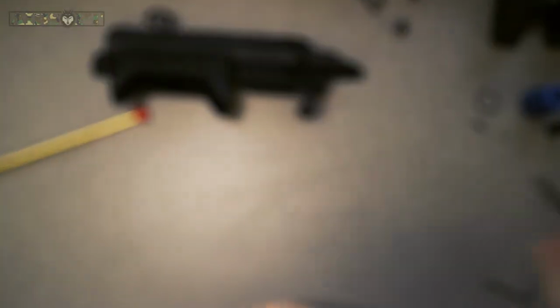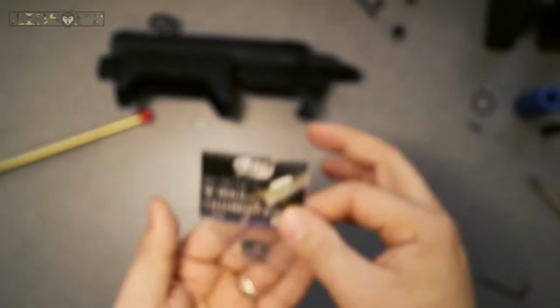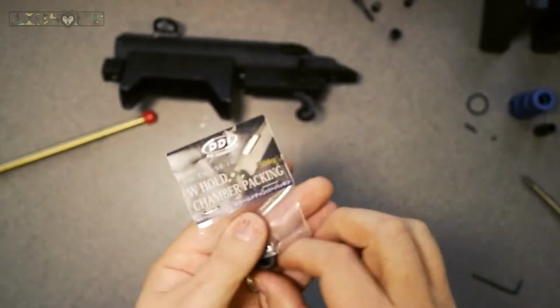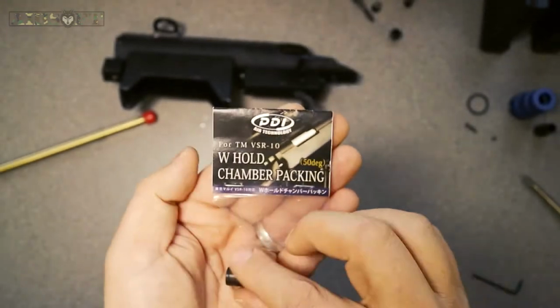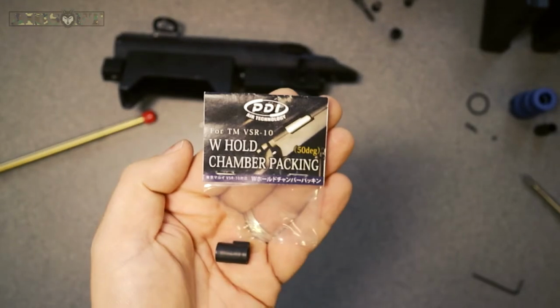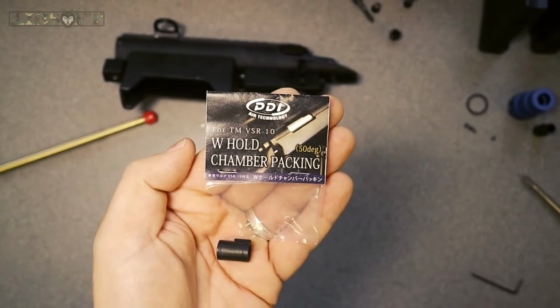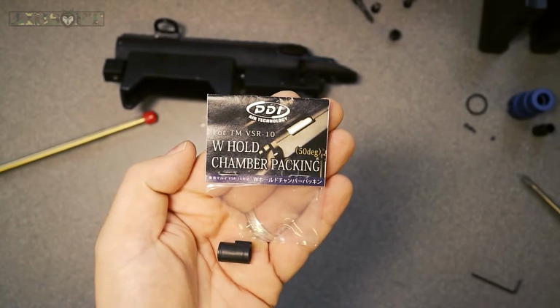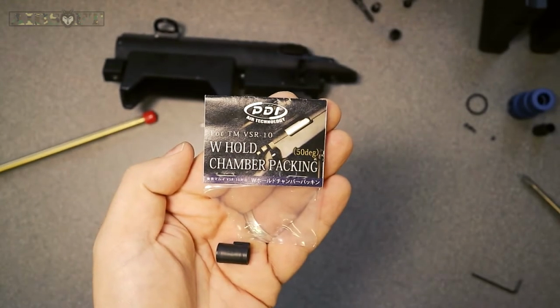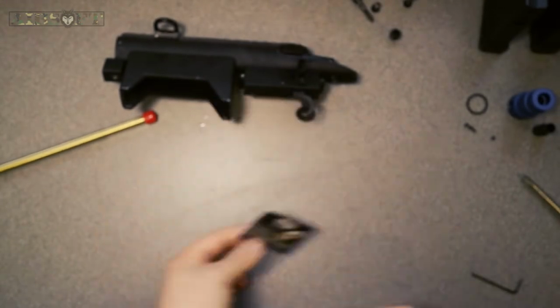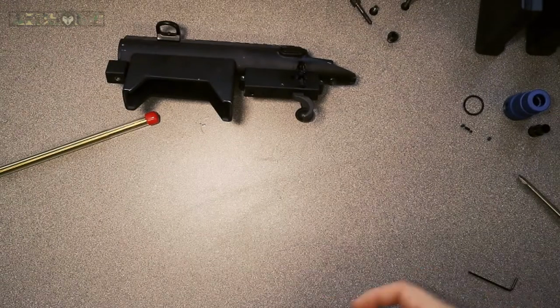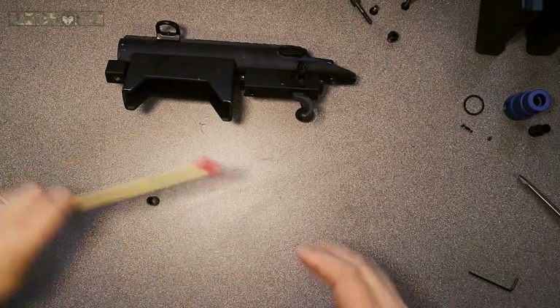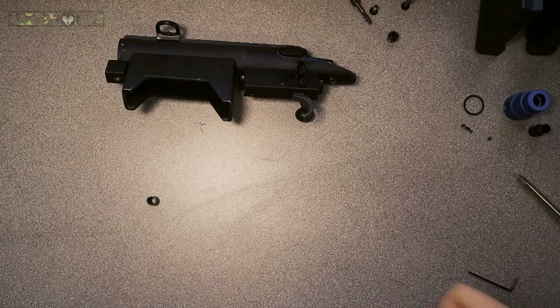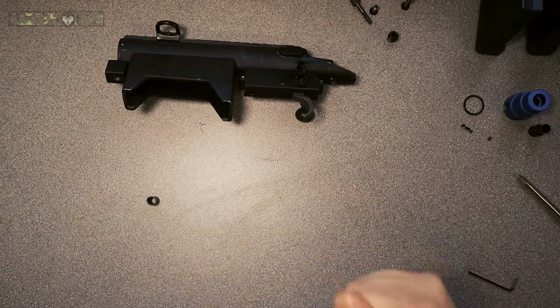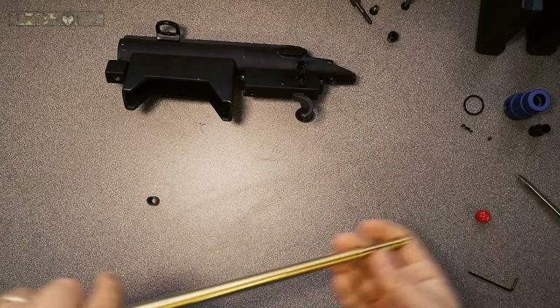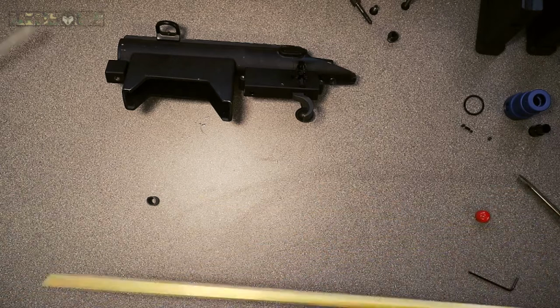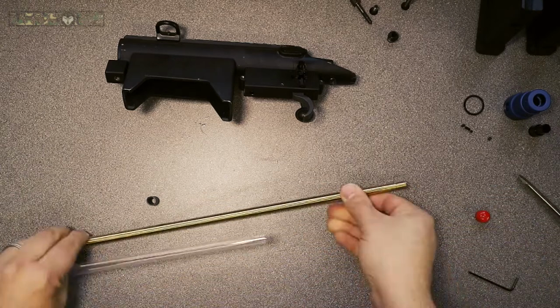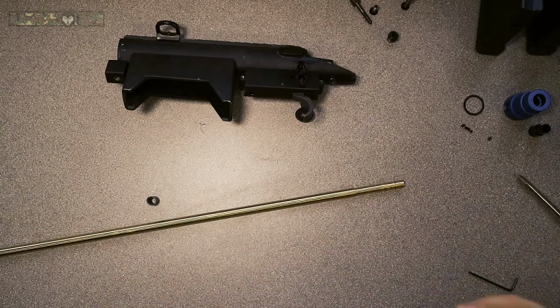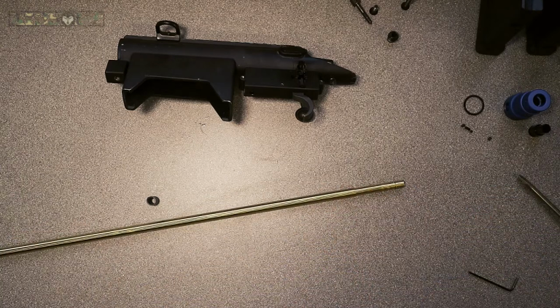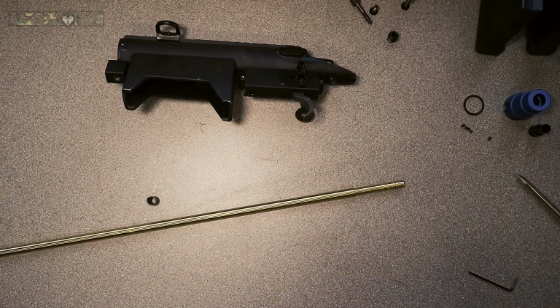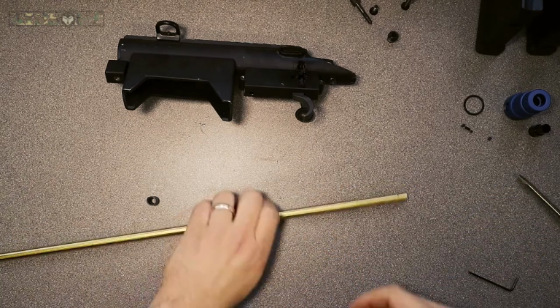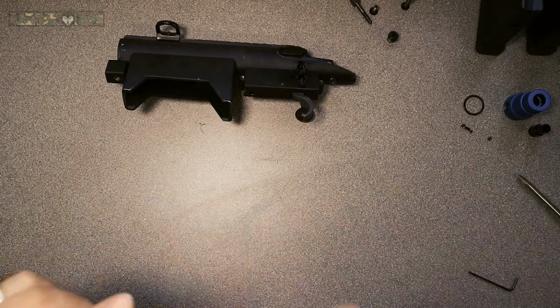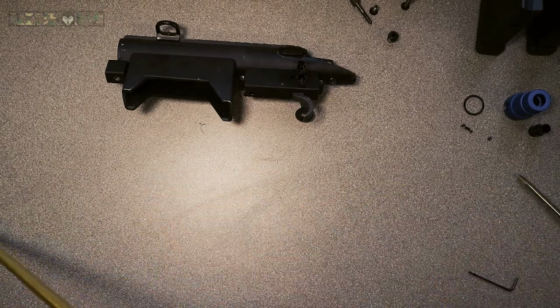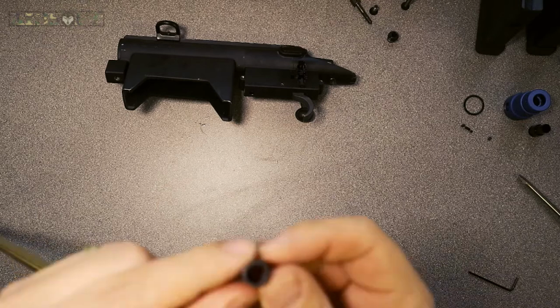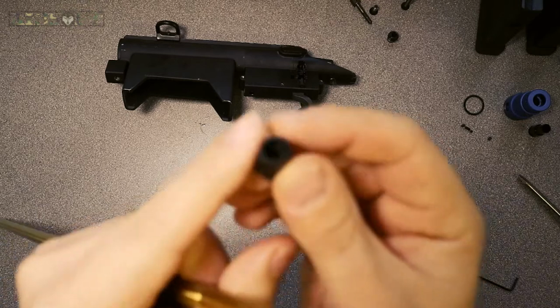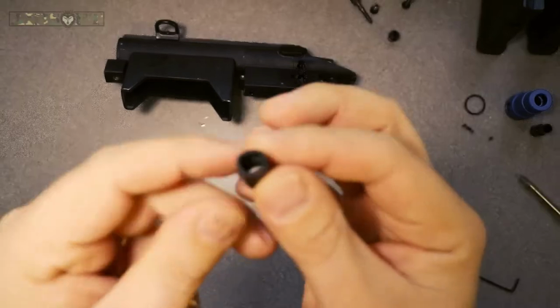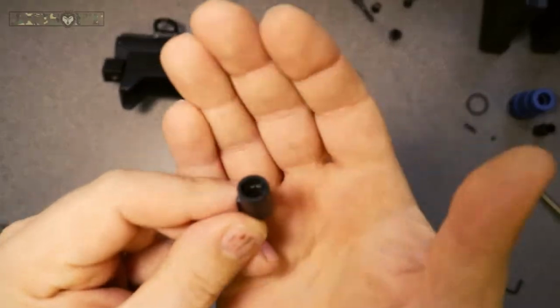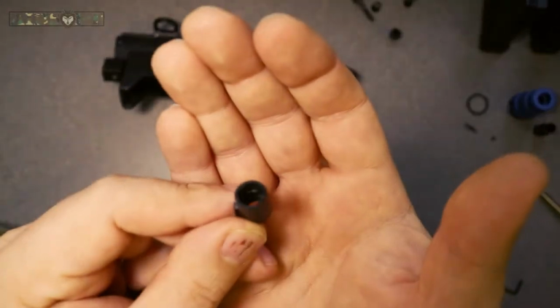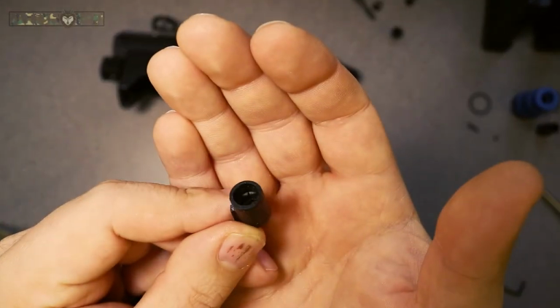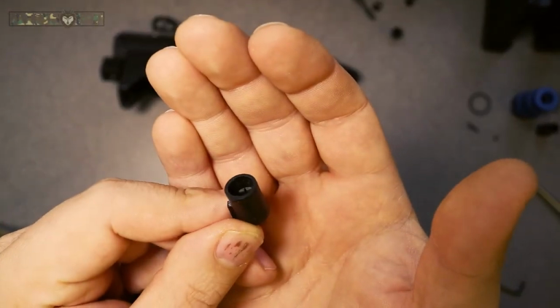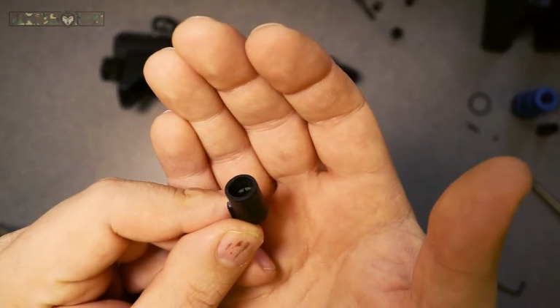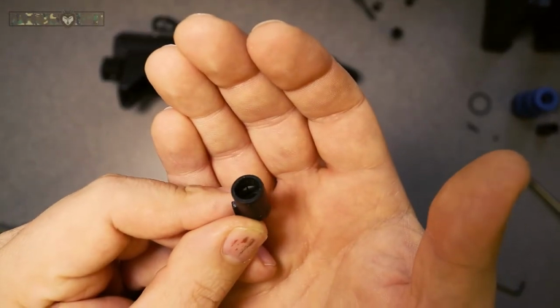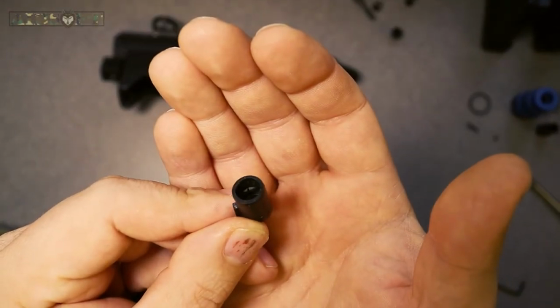I'm going to be fitting a TMVSR 10W hold bucking, which is a 50 degree — very good for the type of BBs that I want to be firing, which is around about a 0.4 to 0.45 gram weight.